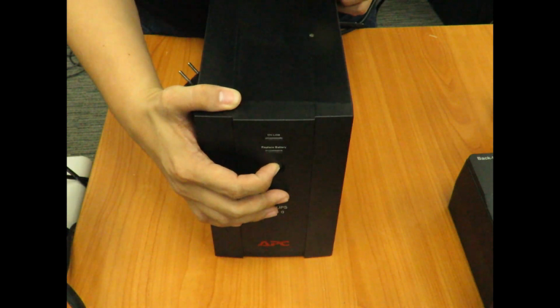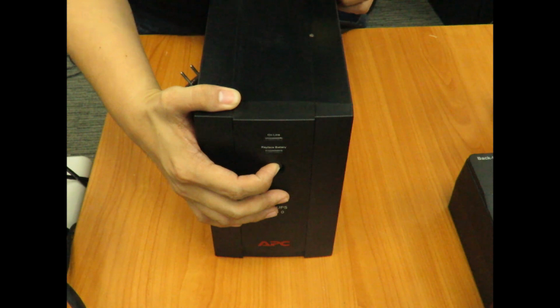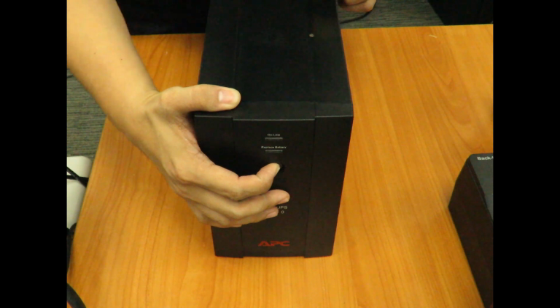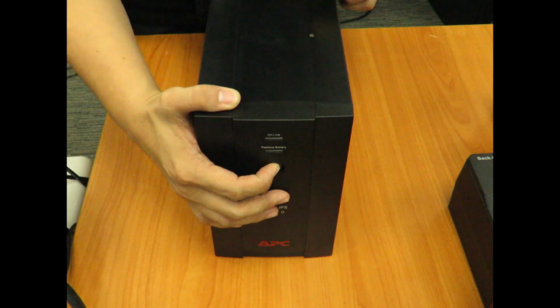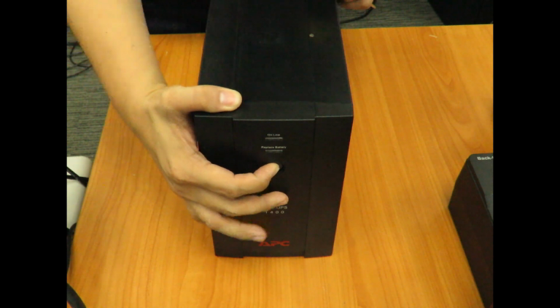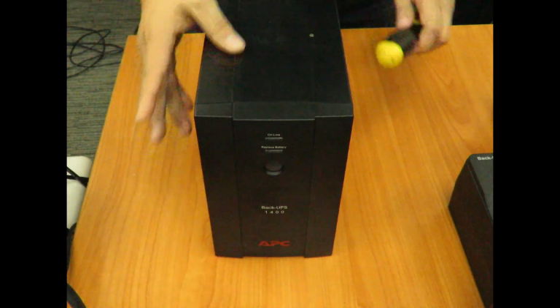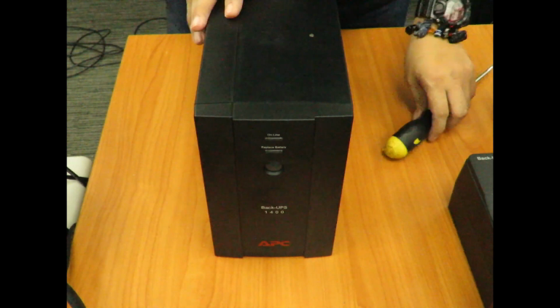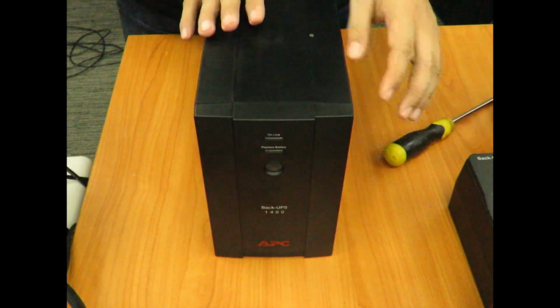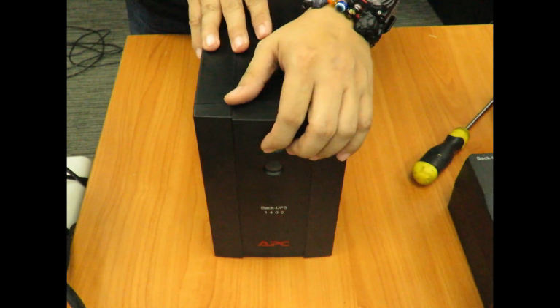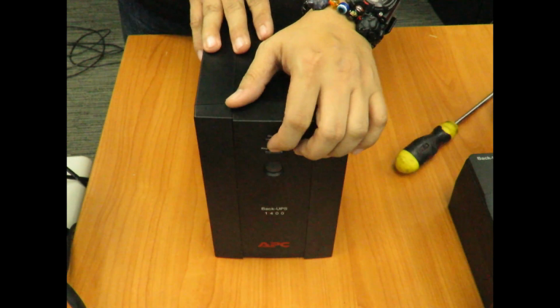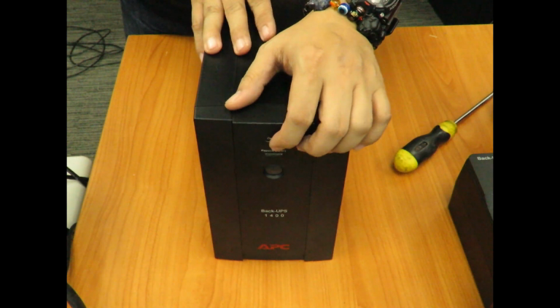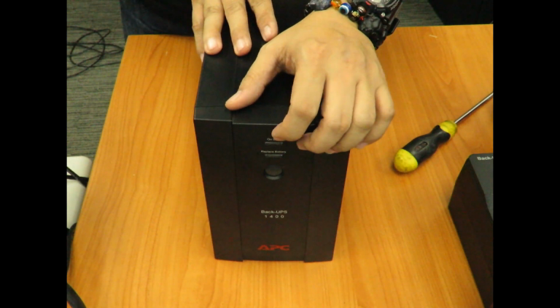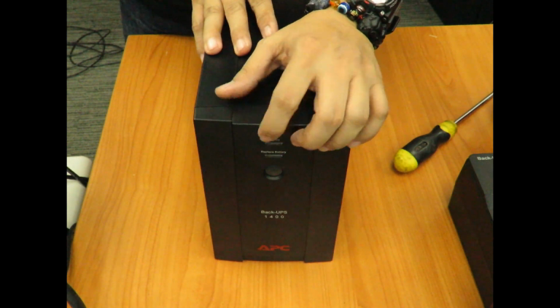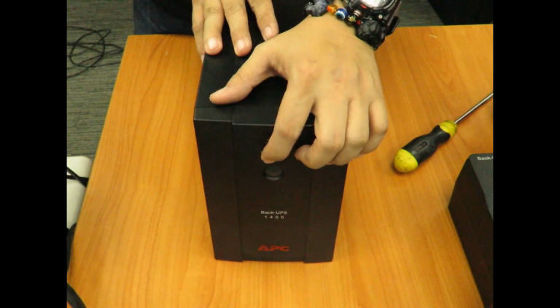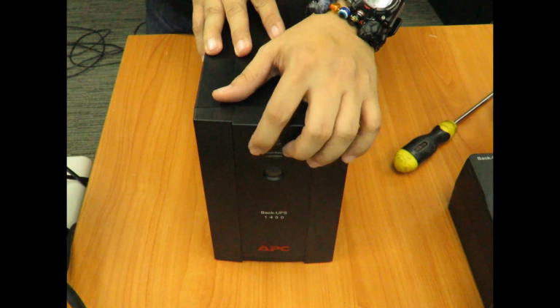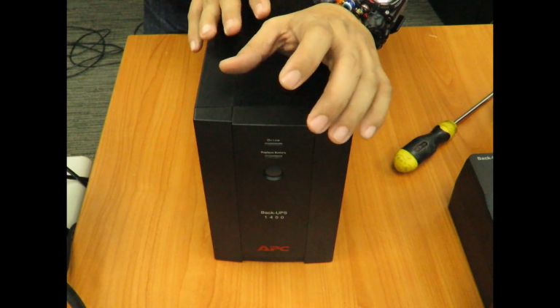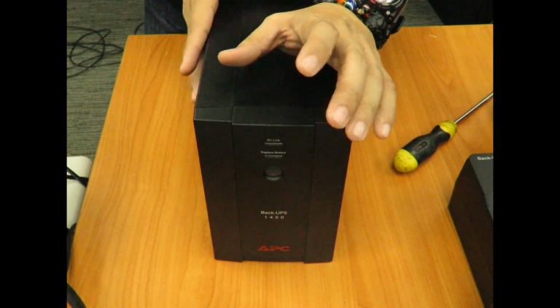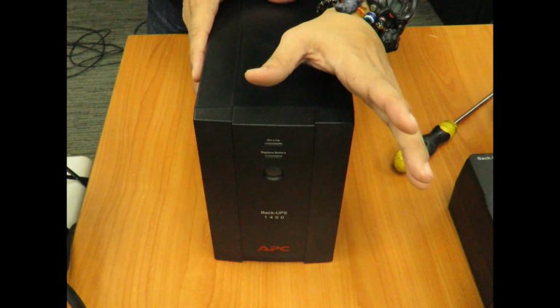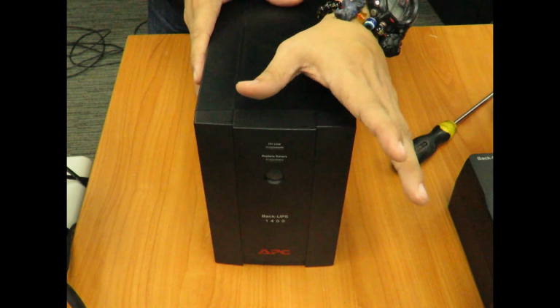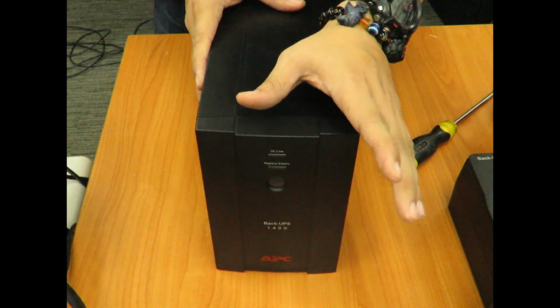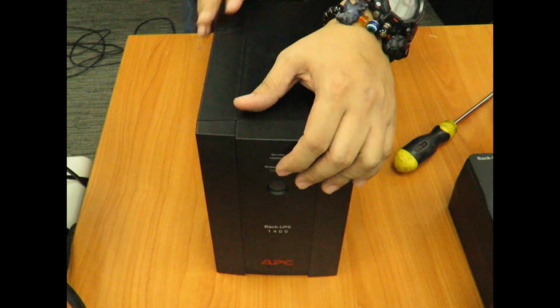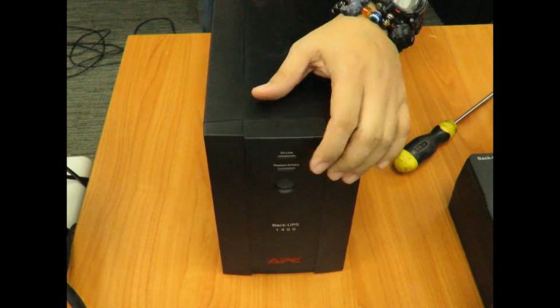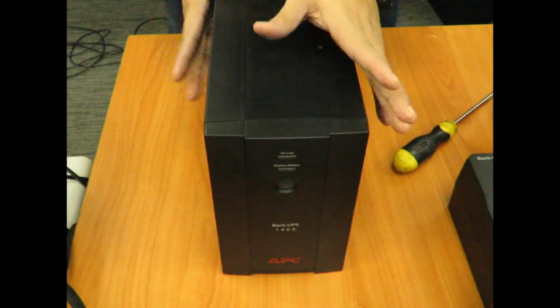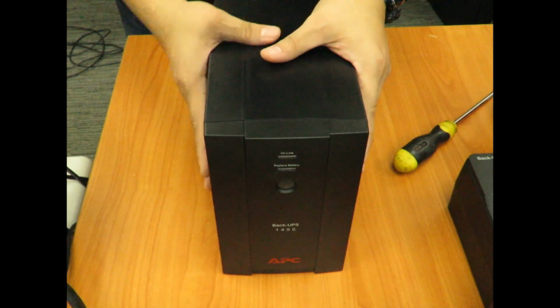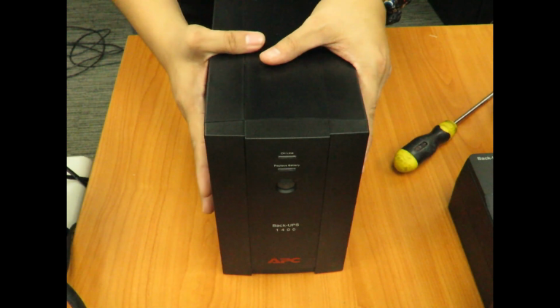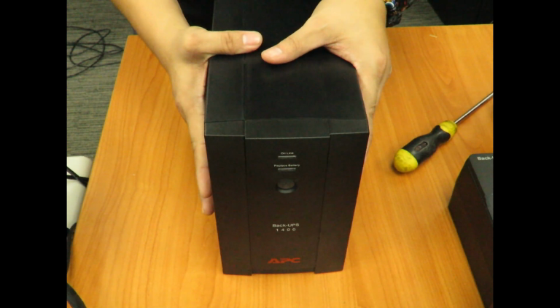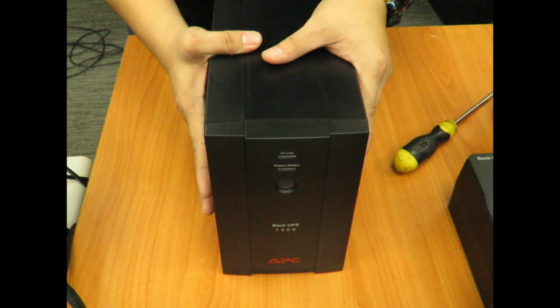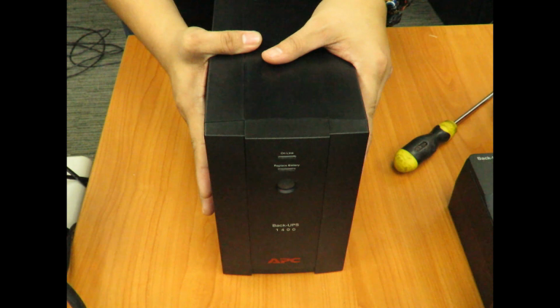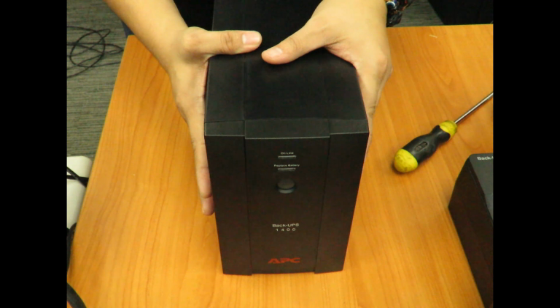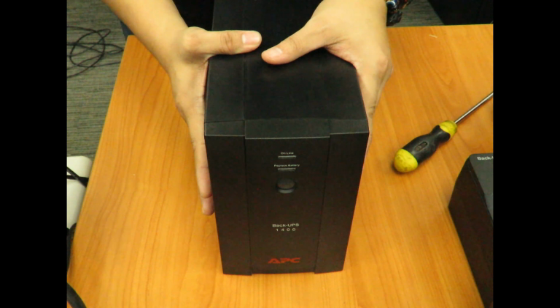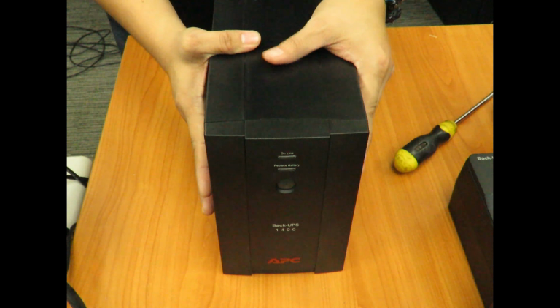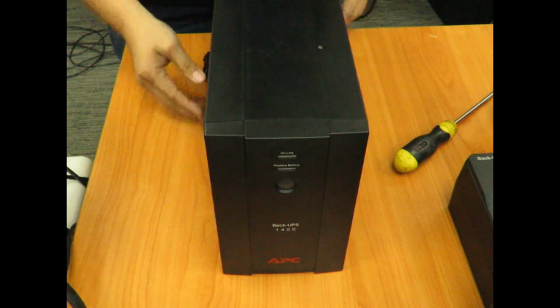You will hear a short beep and a click inside. That means the UPS is already brain dead — a discharge of any static electricity.